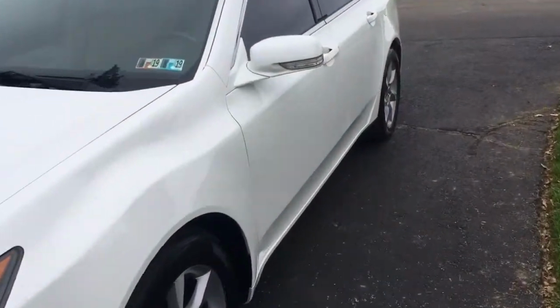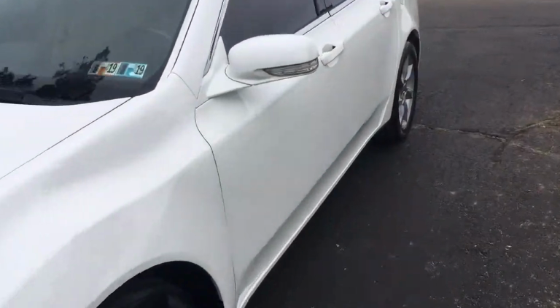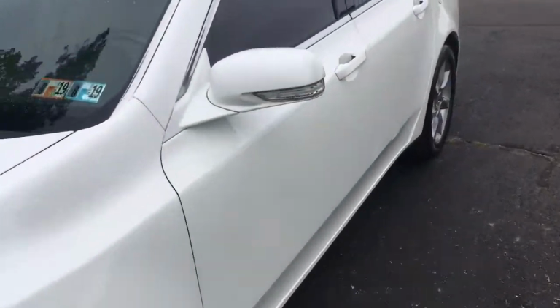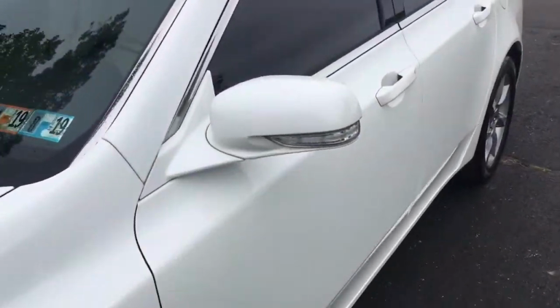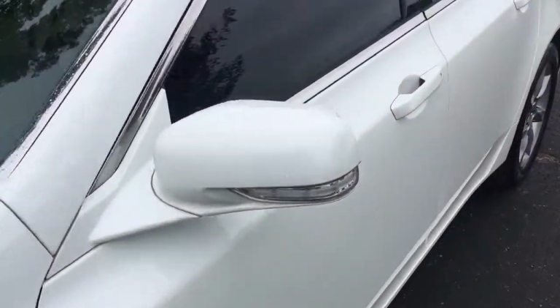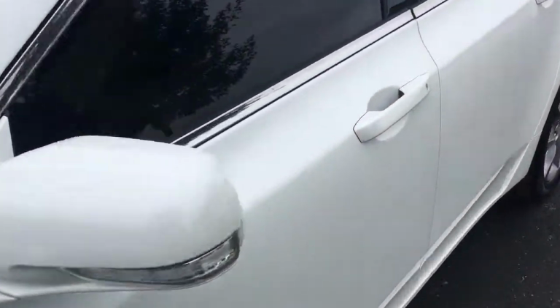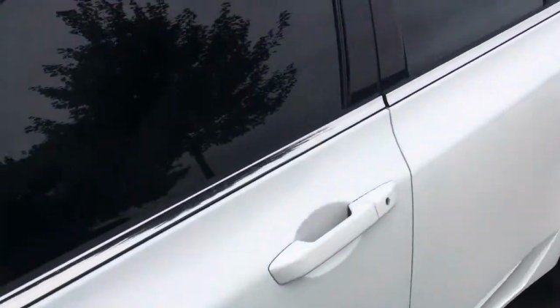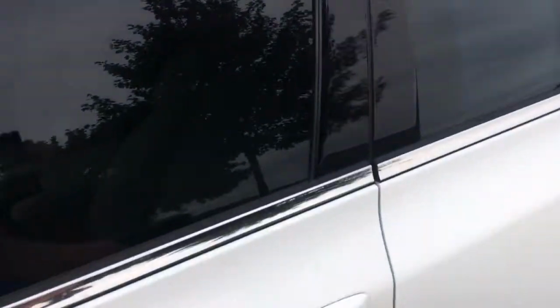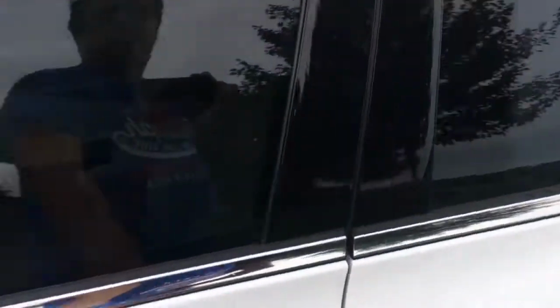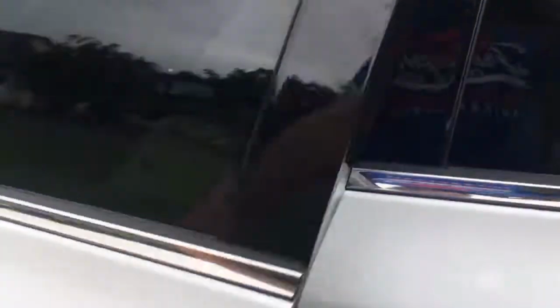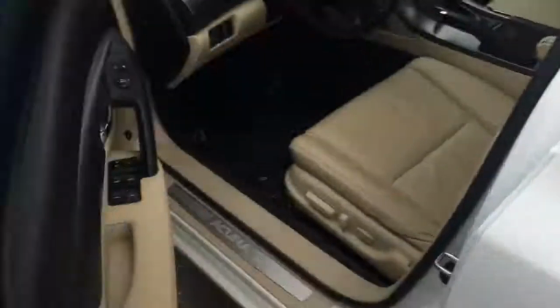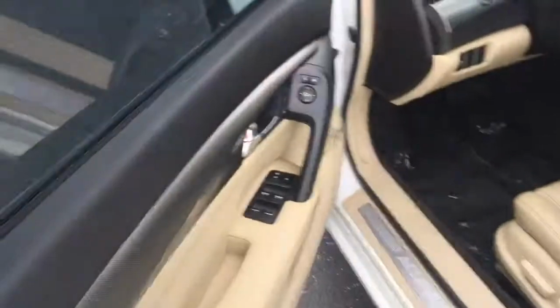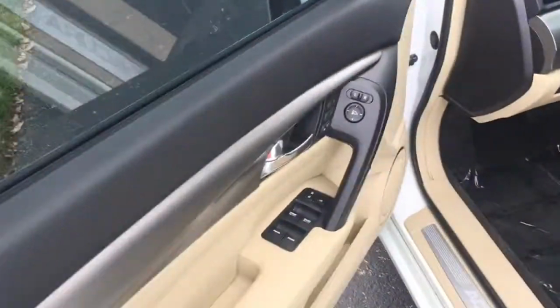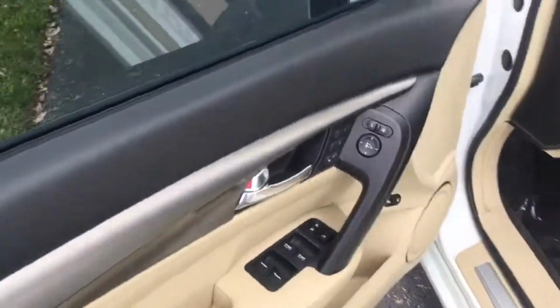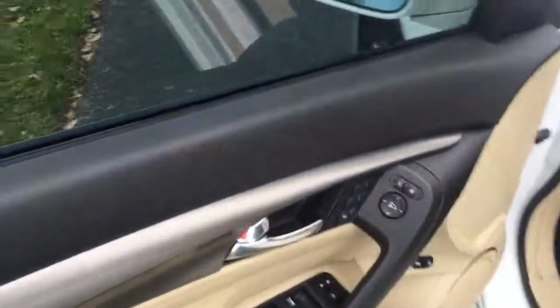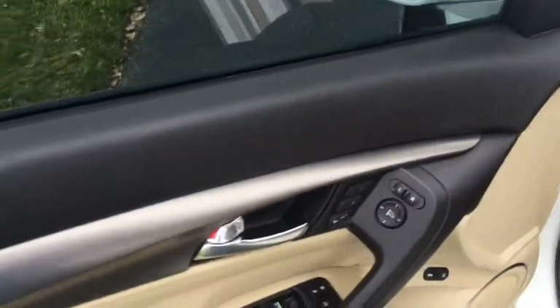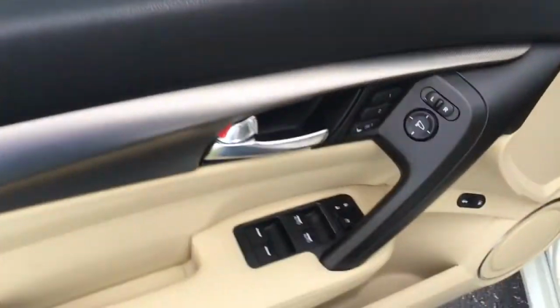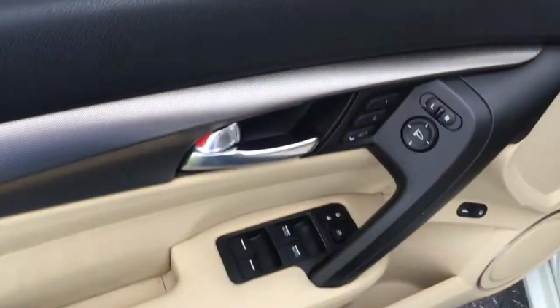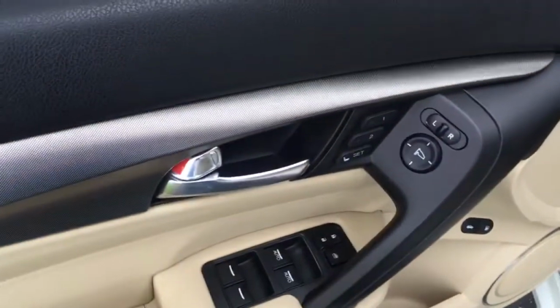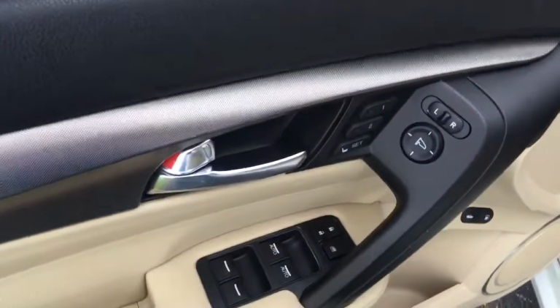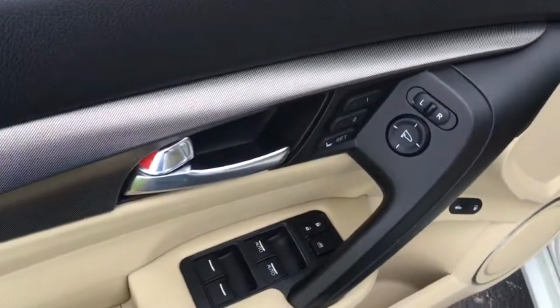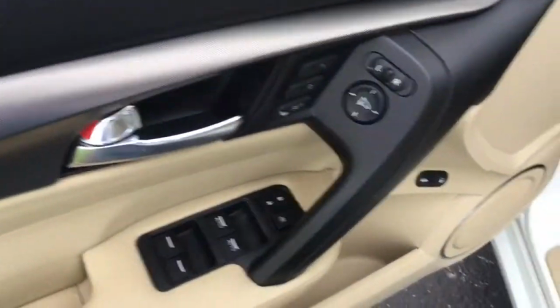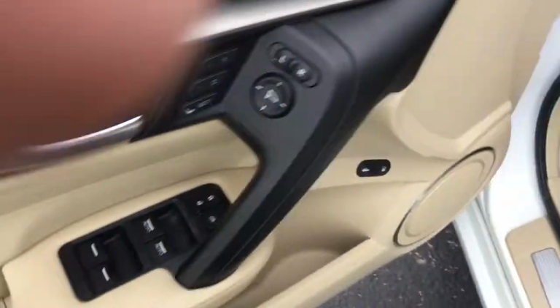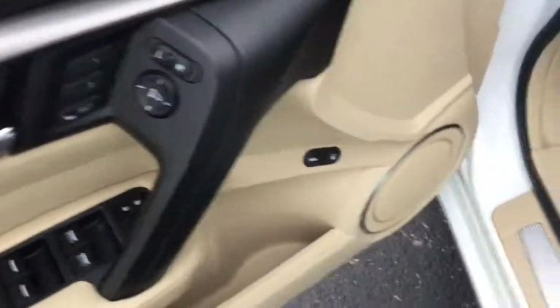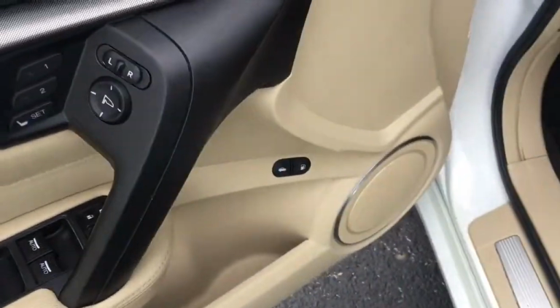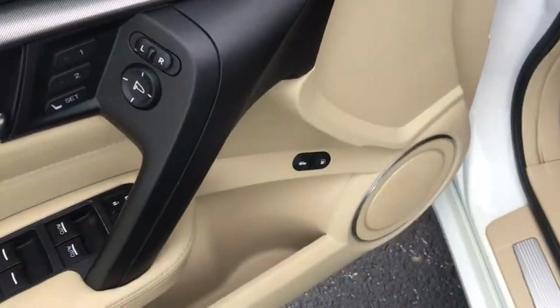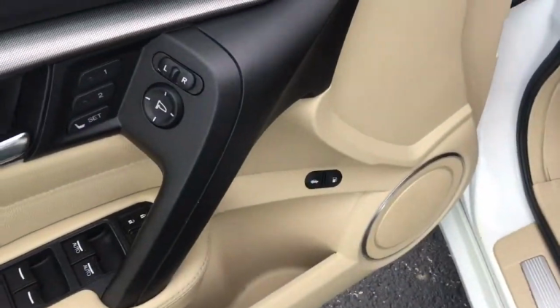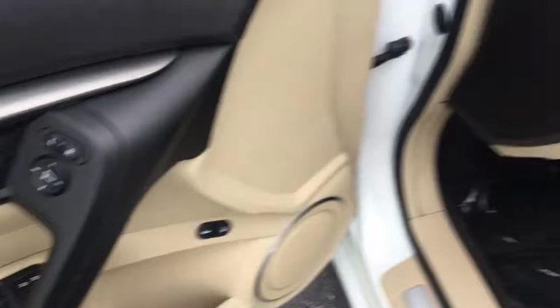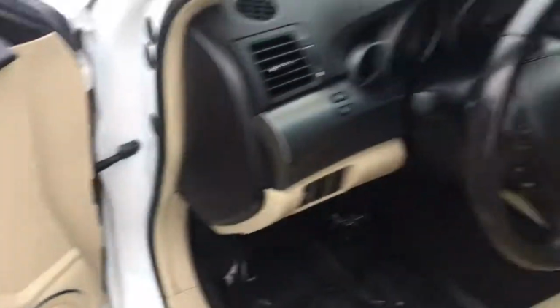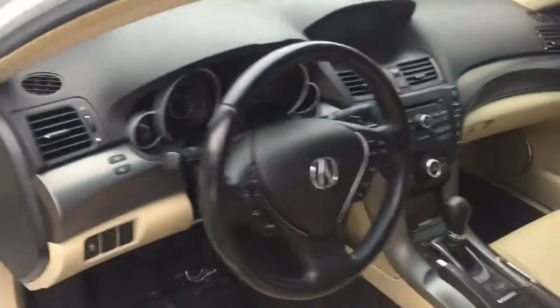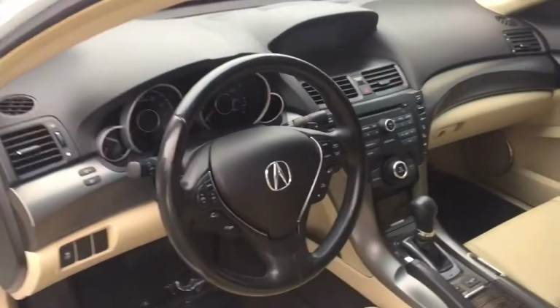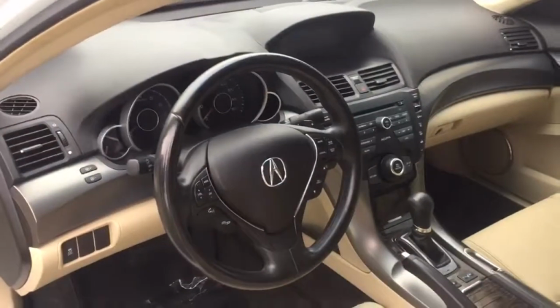Let's take a look inside. It's got turn signals integrated into the mirrors, keyless entry of course, power windows, power locks, memory seats, power mirrors, power trunk, and power fuel door. Look at the dash — really nice.